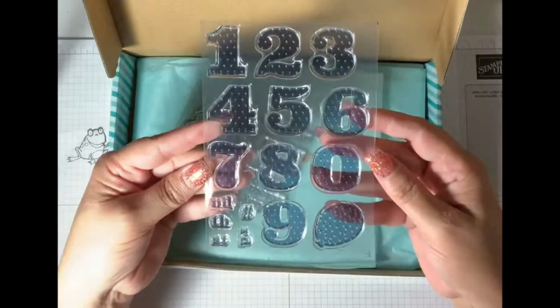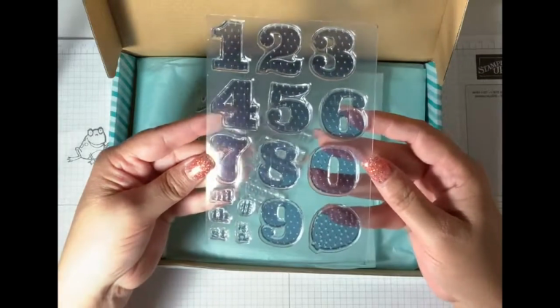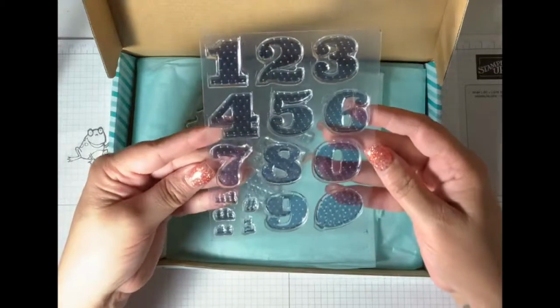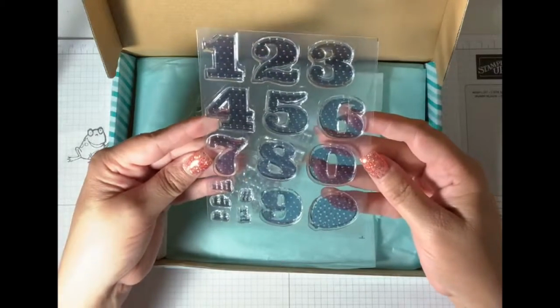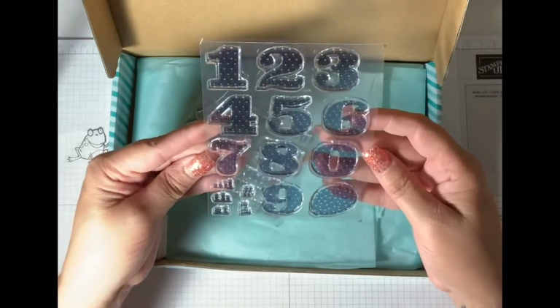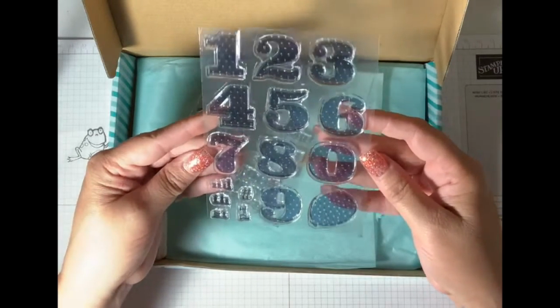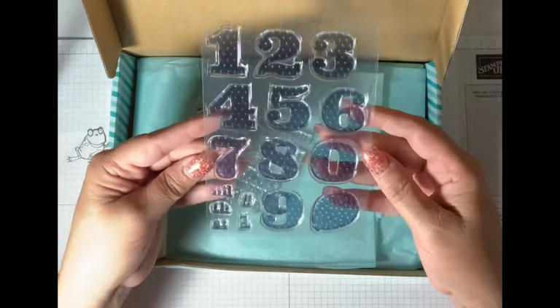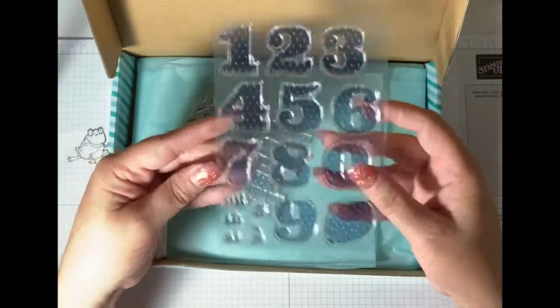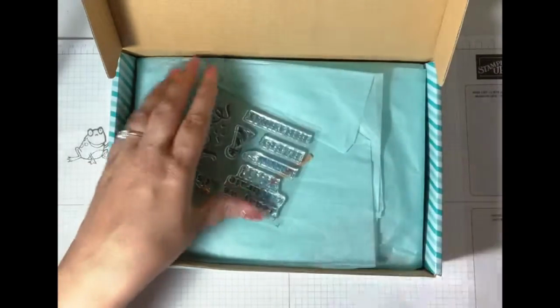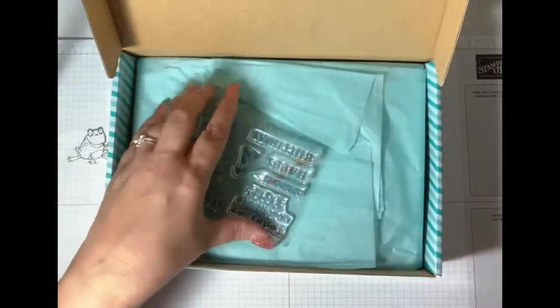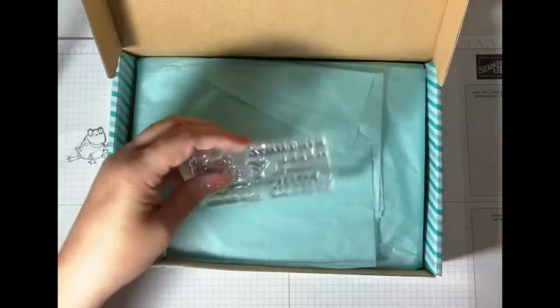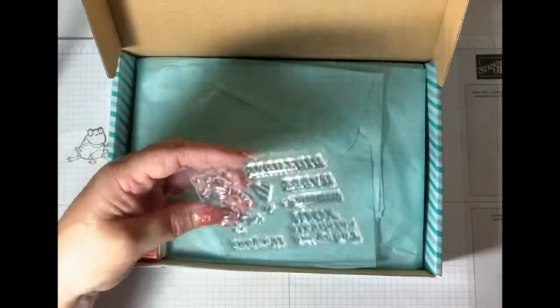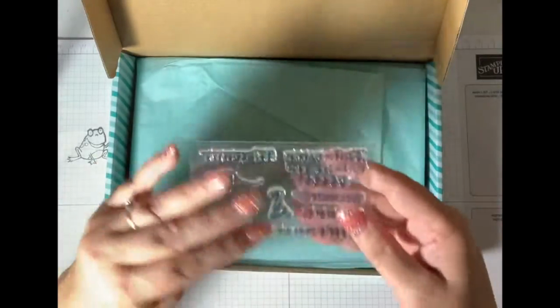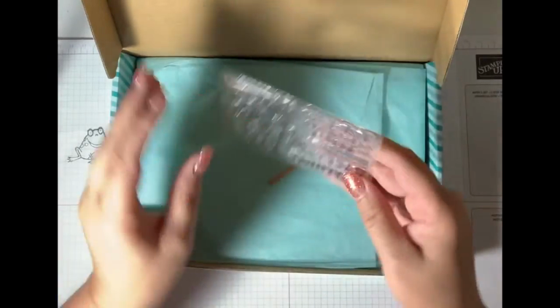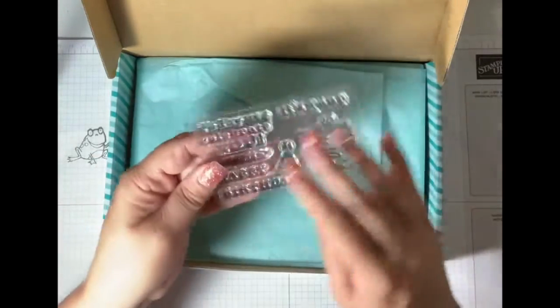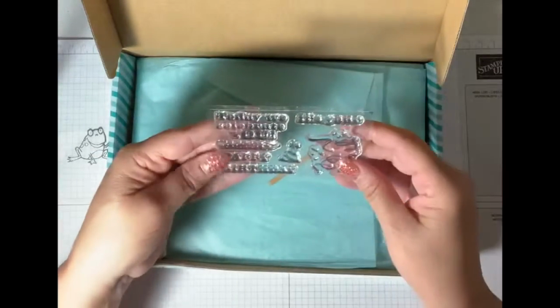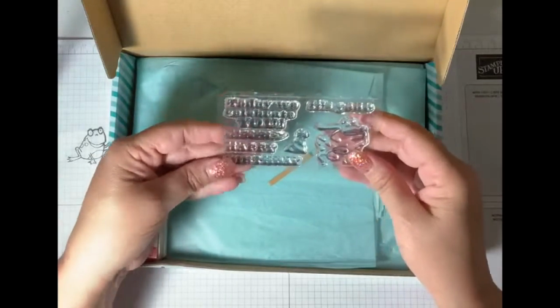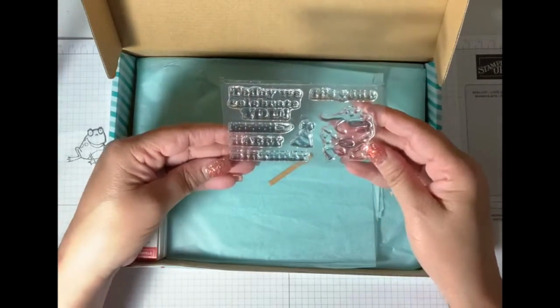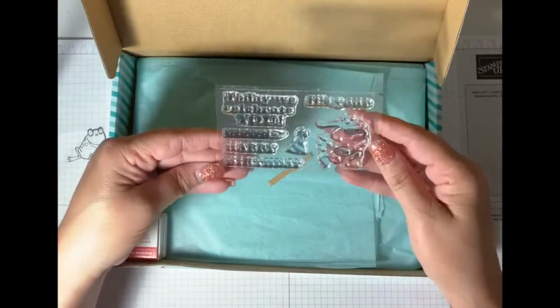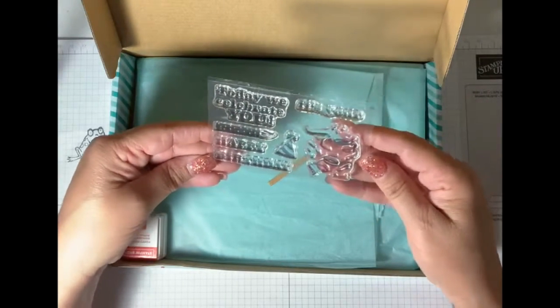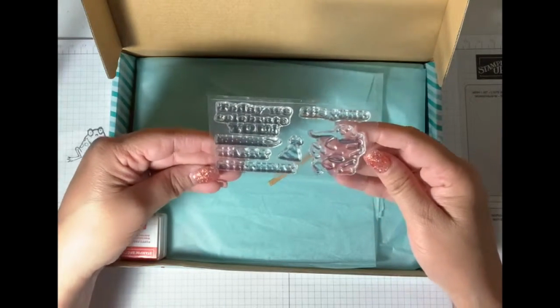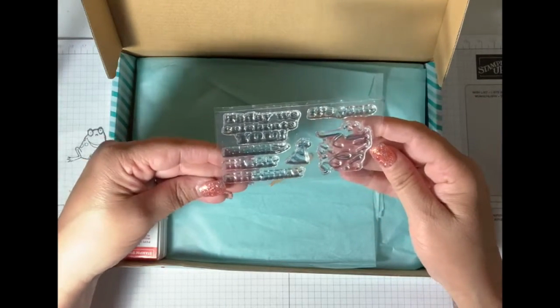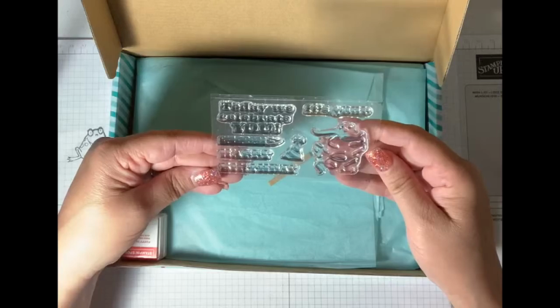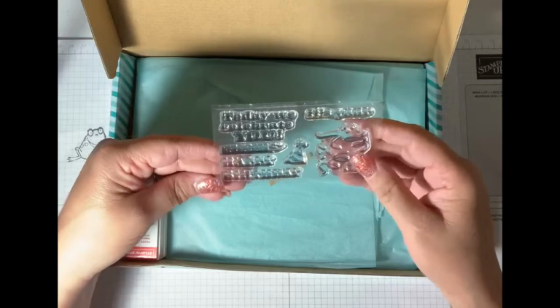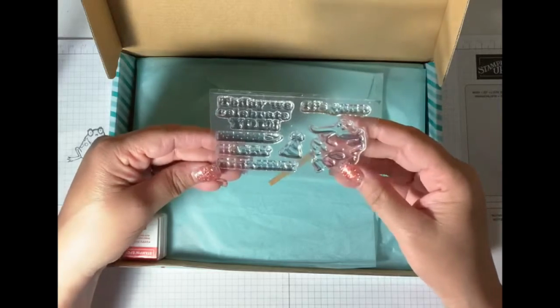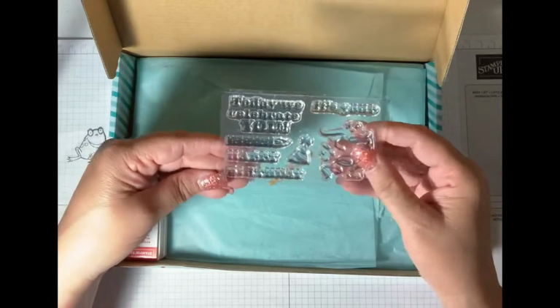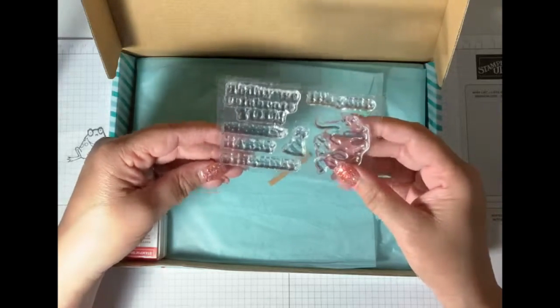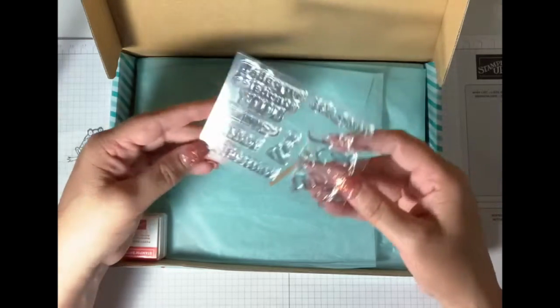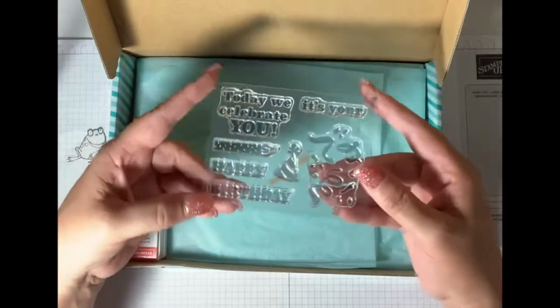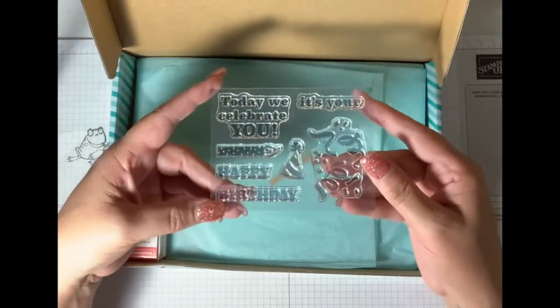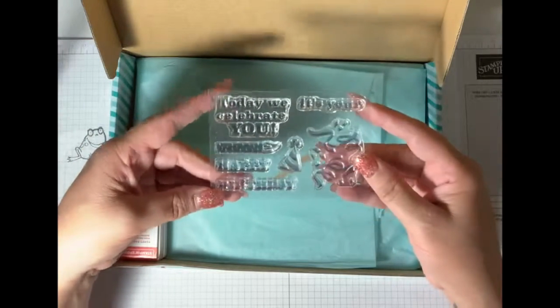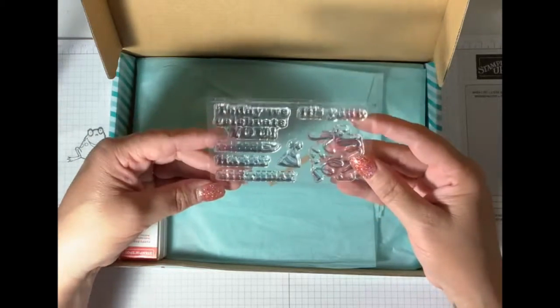Cute big number stamps. And then — 'today we celebrate you,' 'it's your birthday,' 'happy birthday' — really cute stamps.